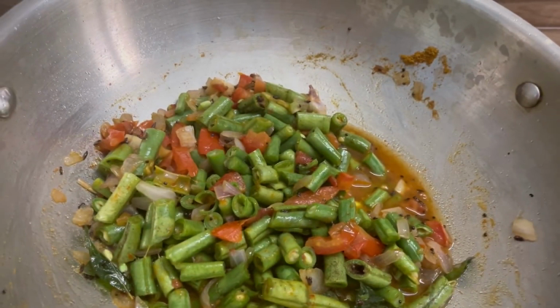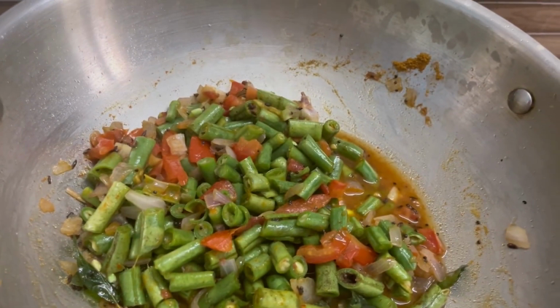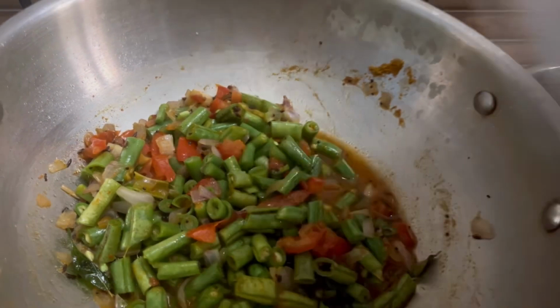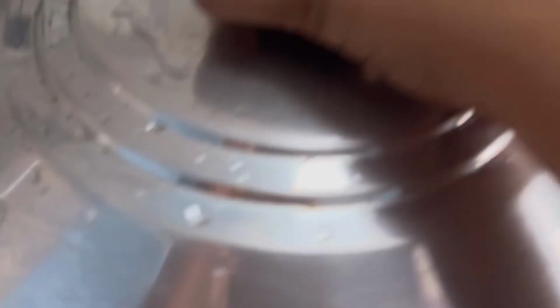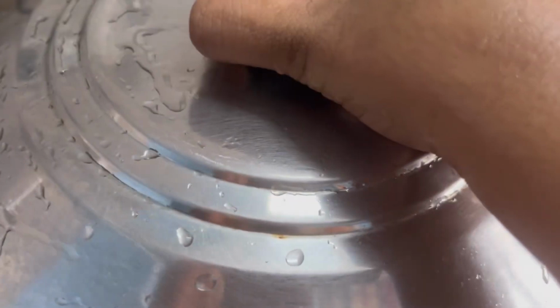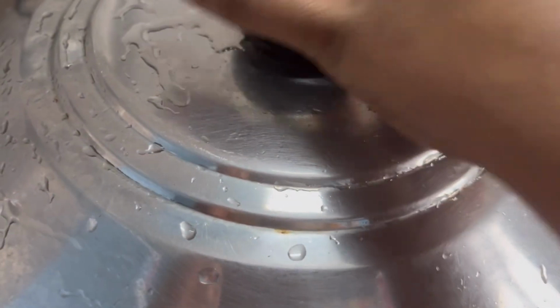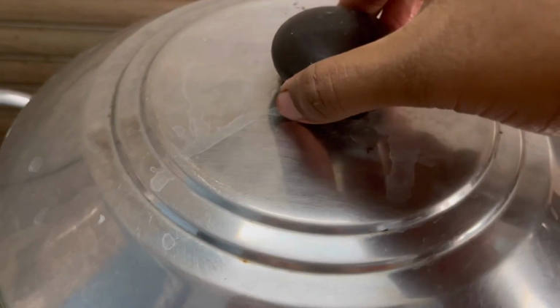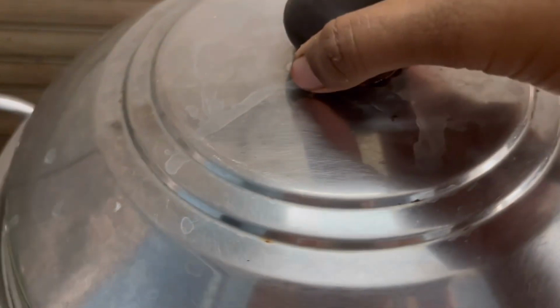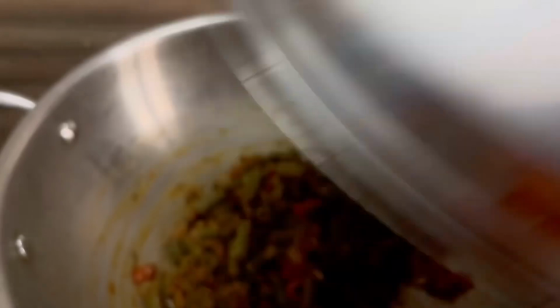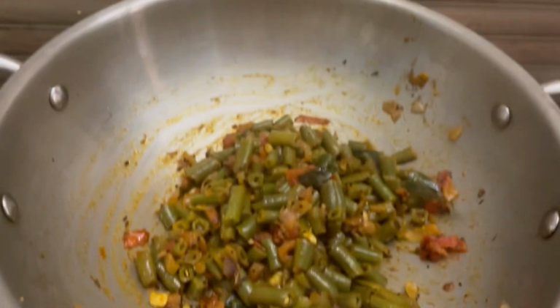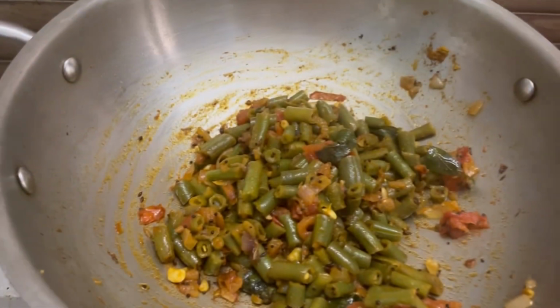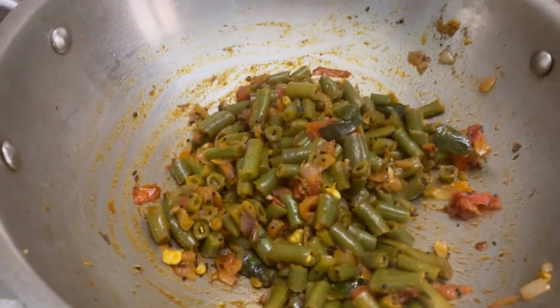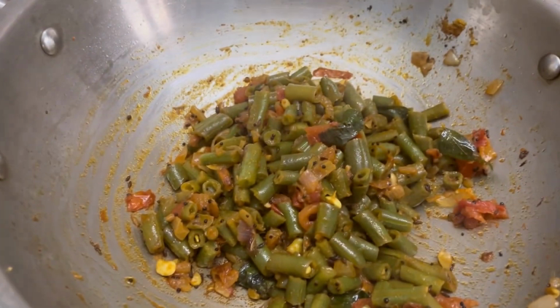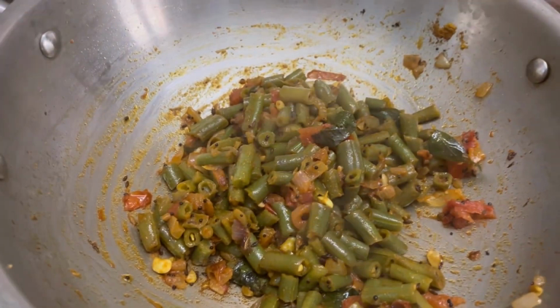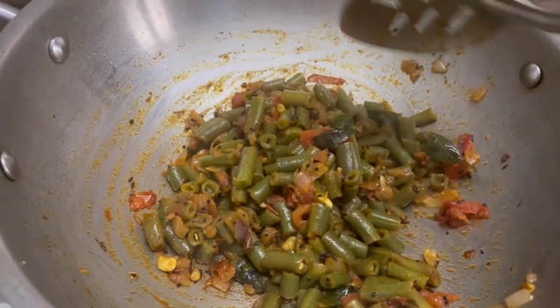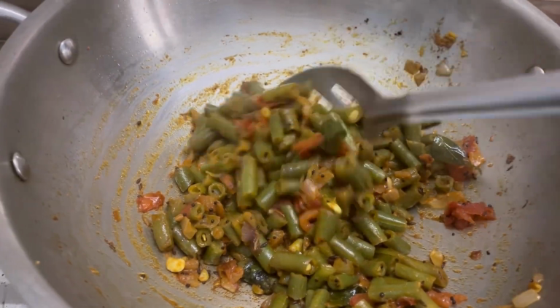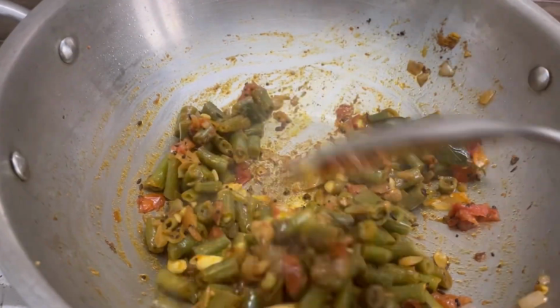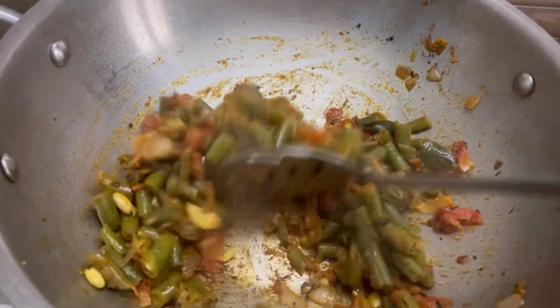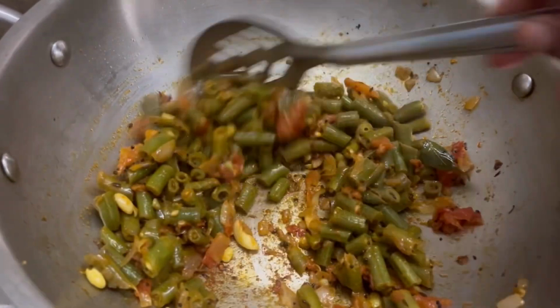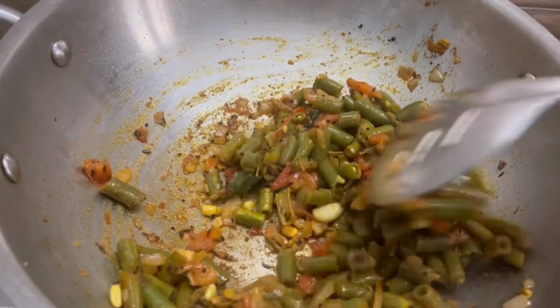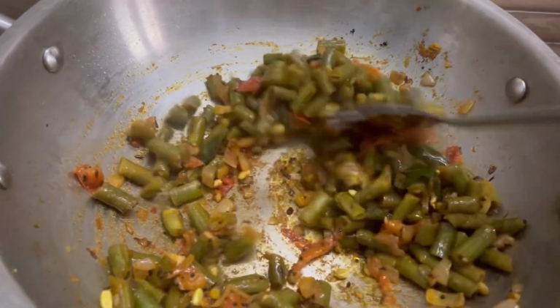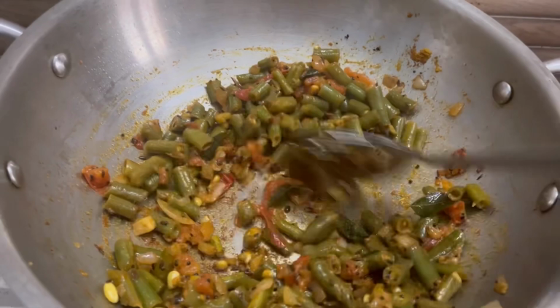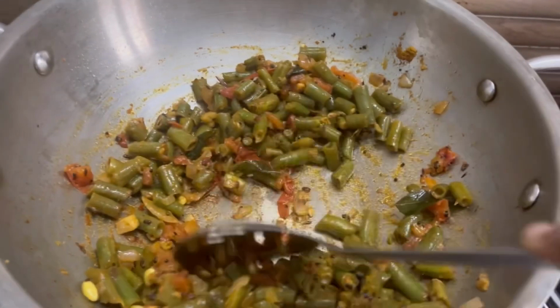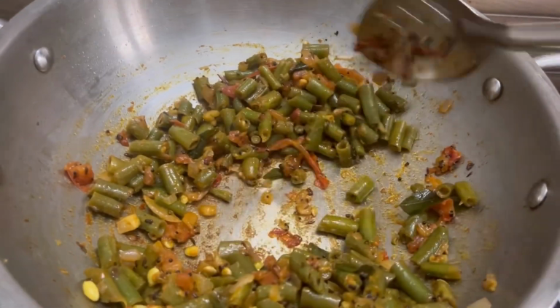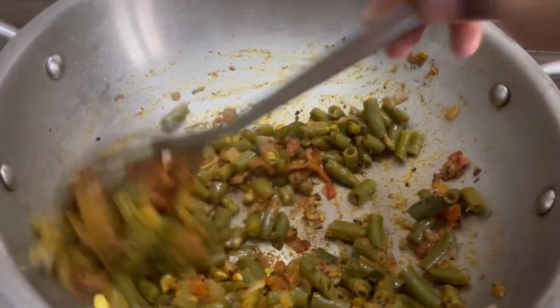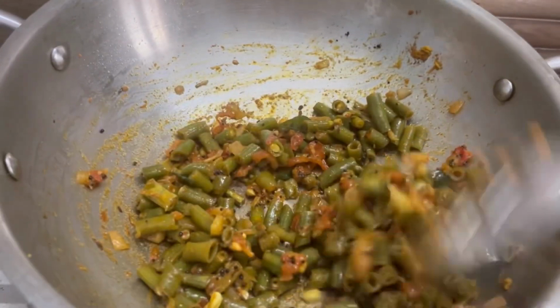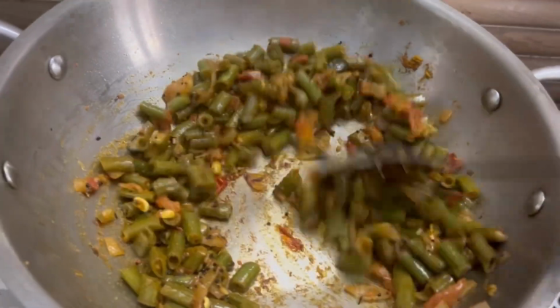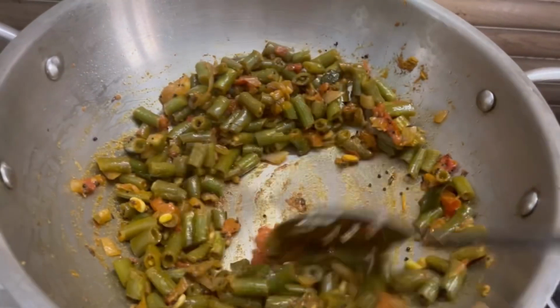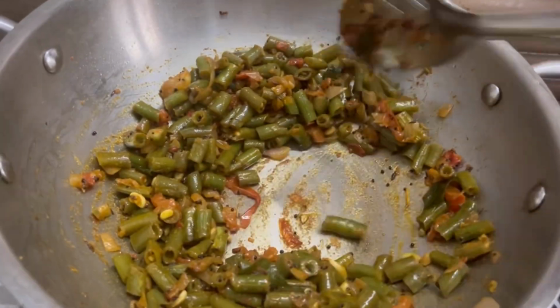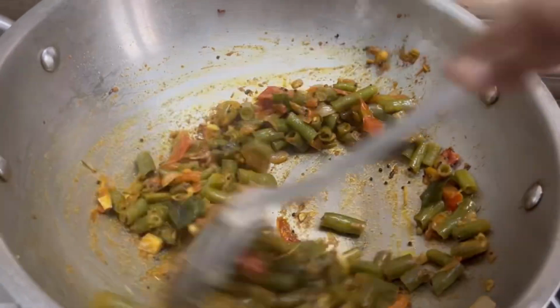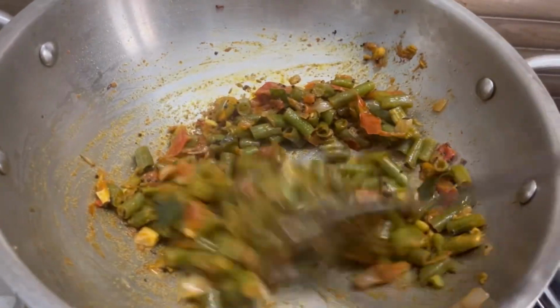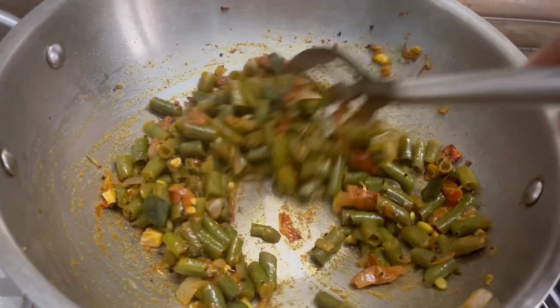We are all cut now and we will fold the beans in the middle. We will cut the beans in the middle of the bowl.